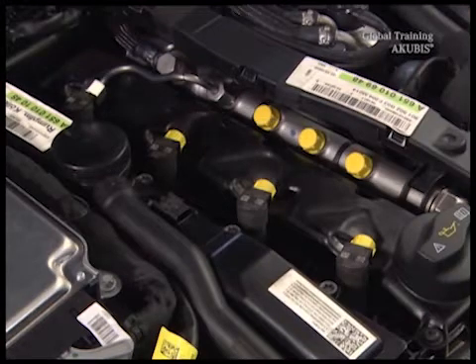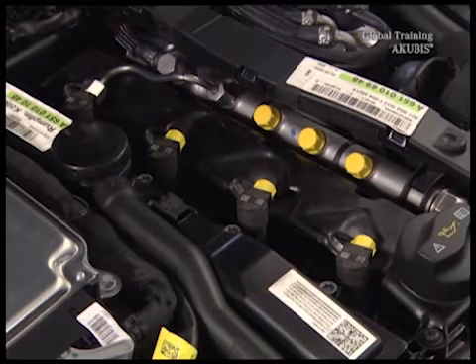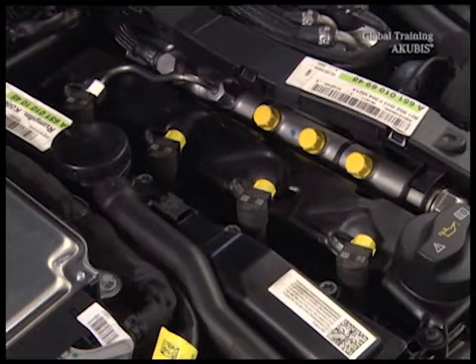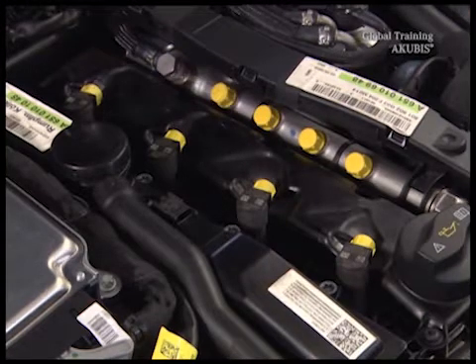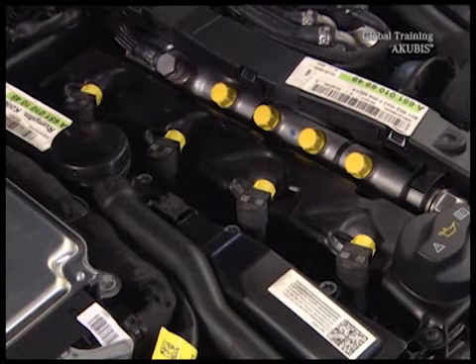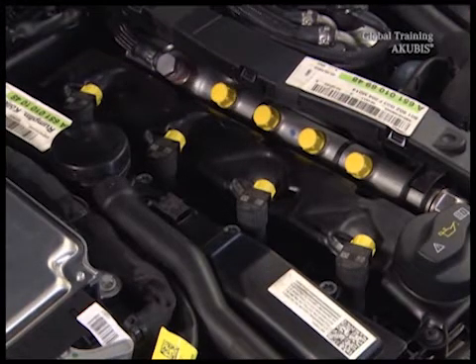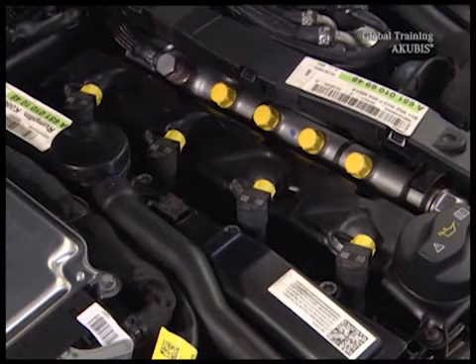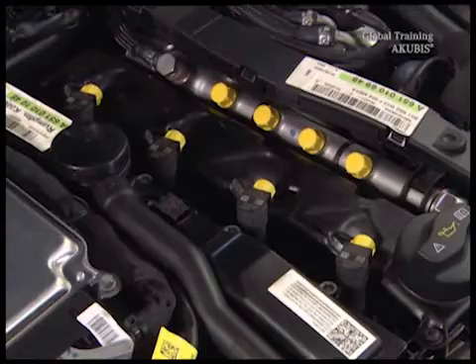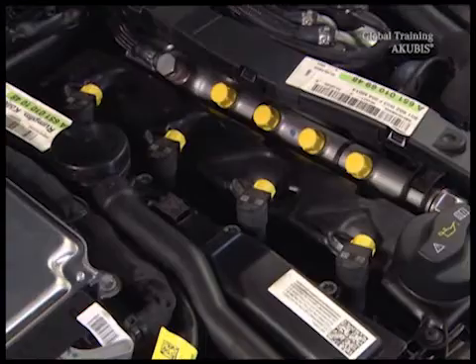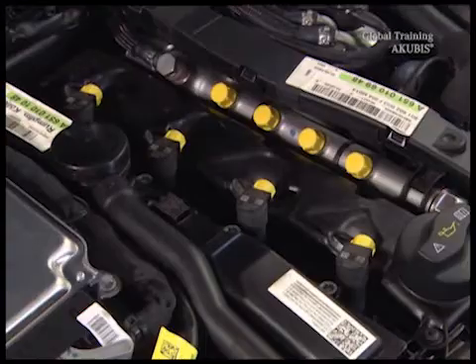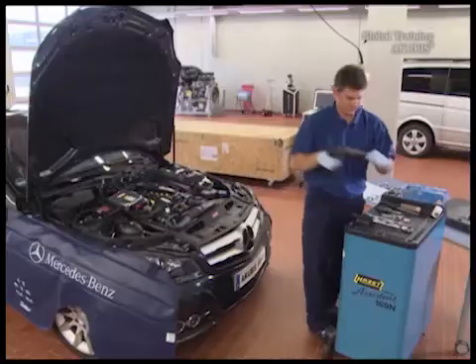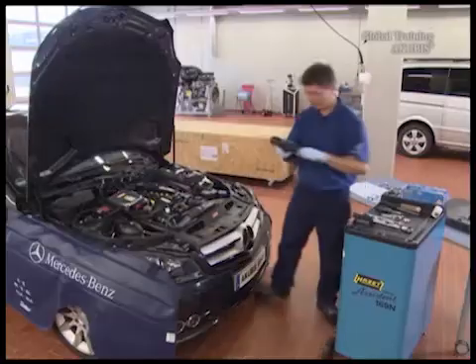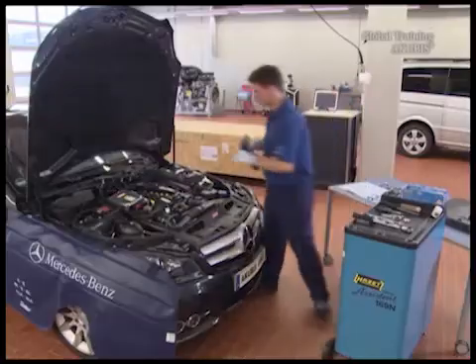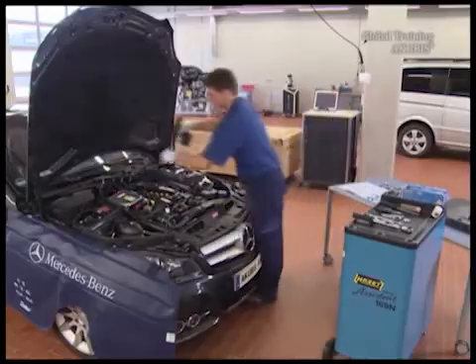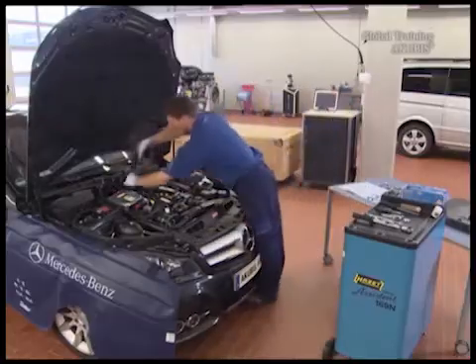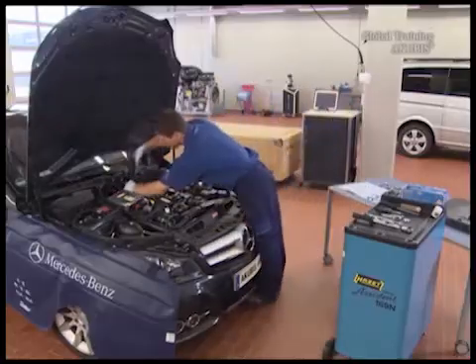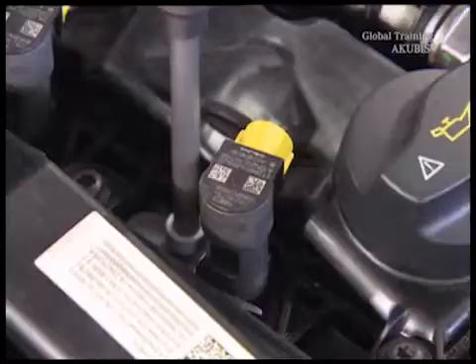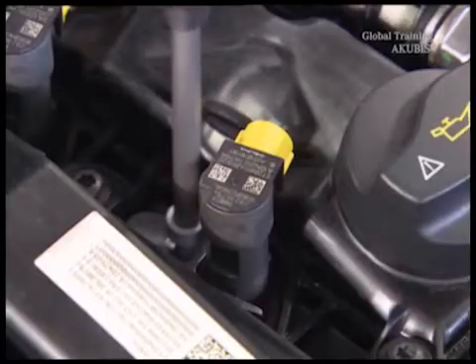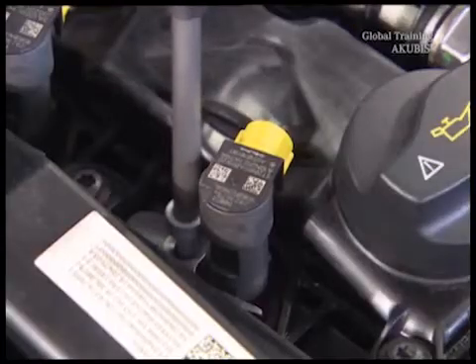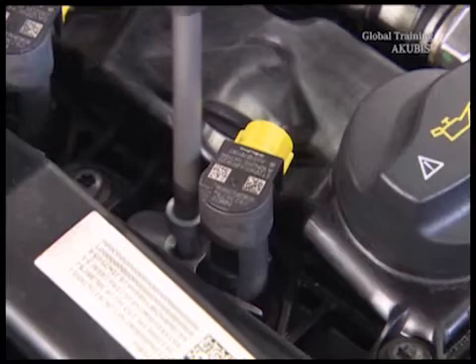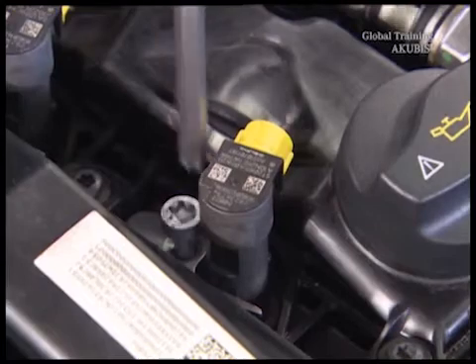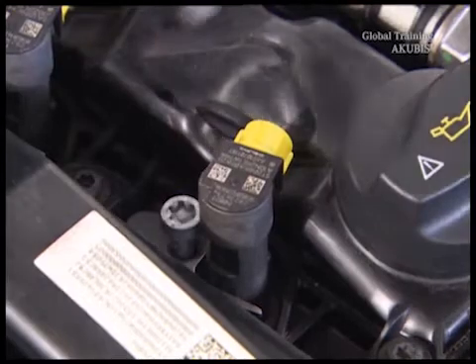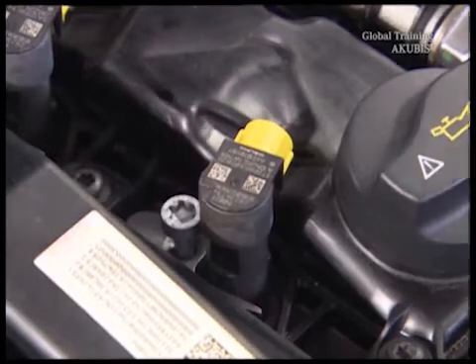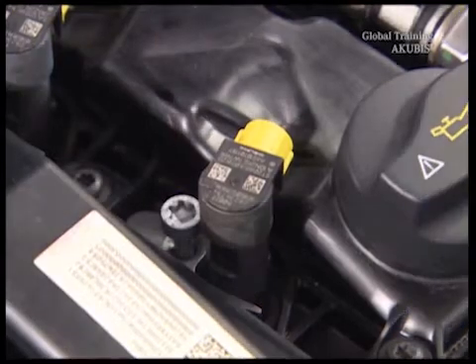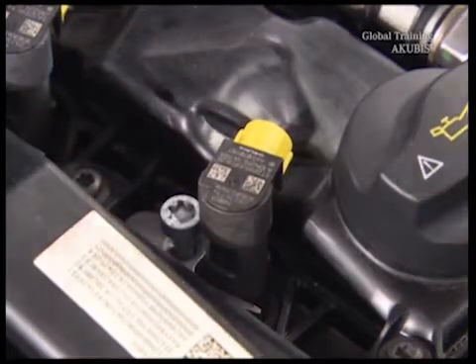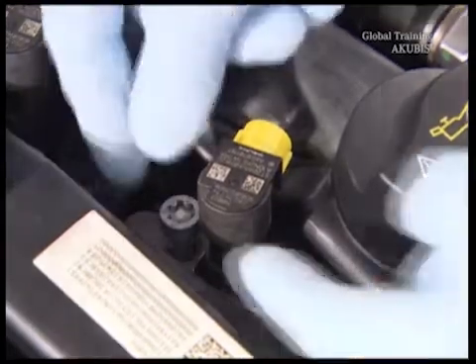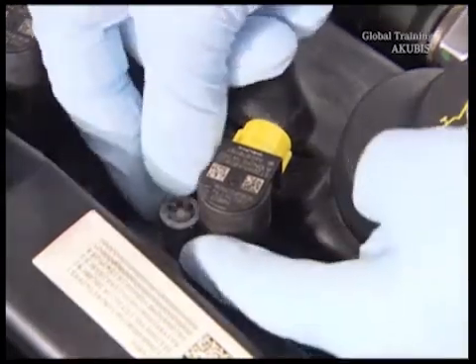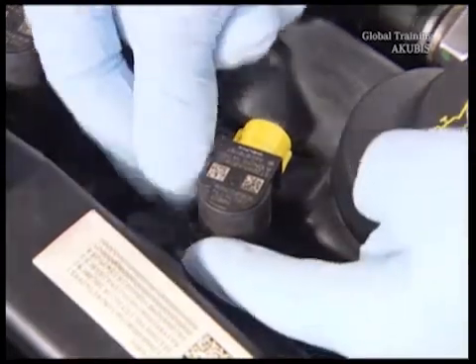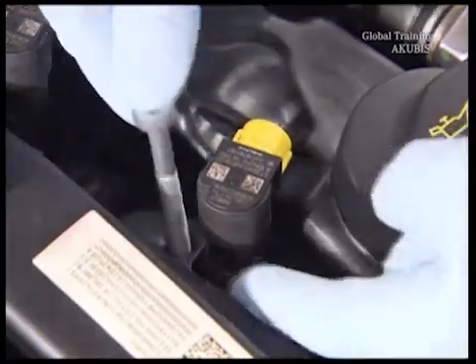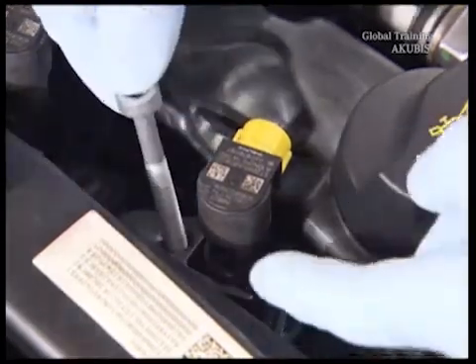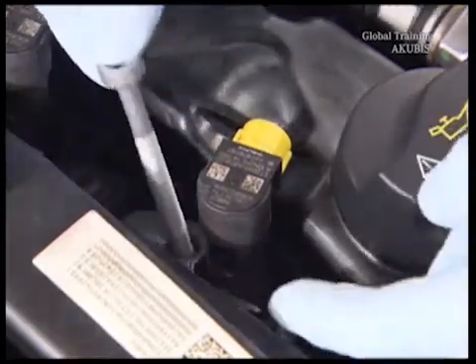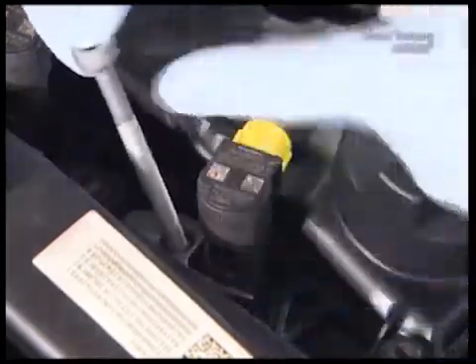After you've removed the other lines, you can begin with the removal of the injectors. Loosen the screw and pull it out a bit. Now you can use the screw to lever the injector from the well.